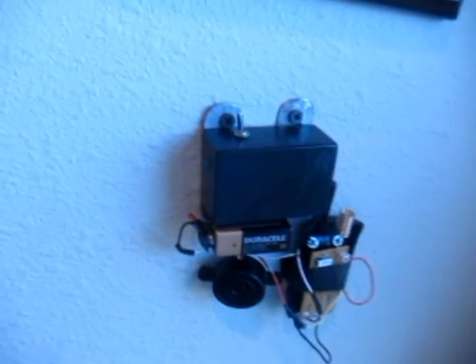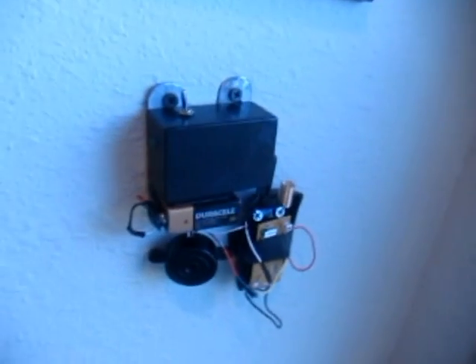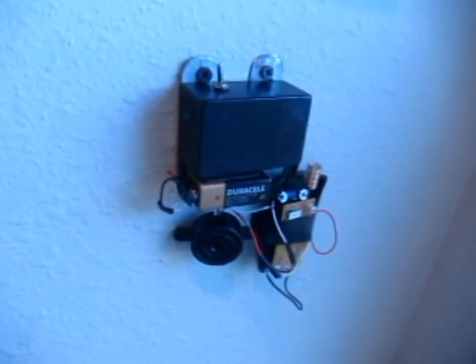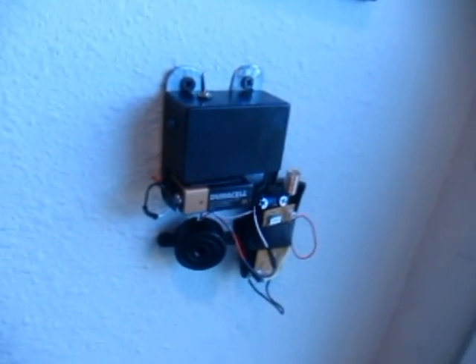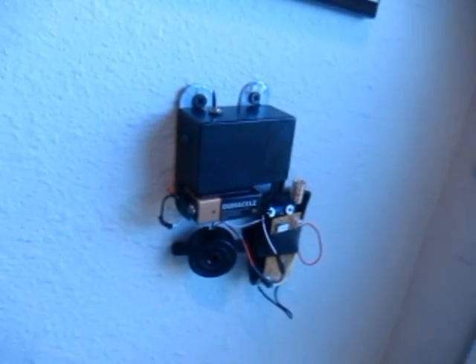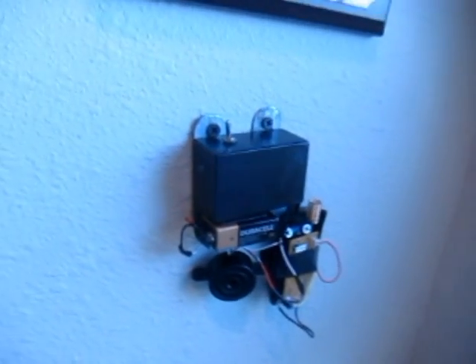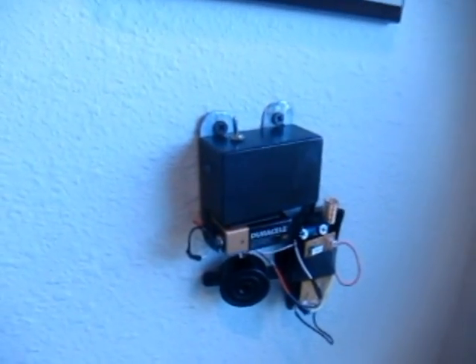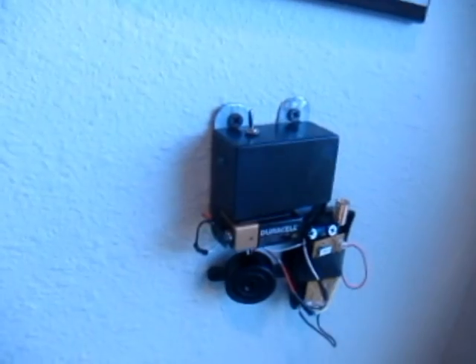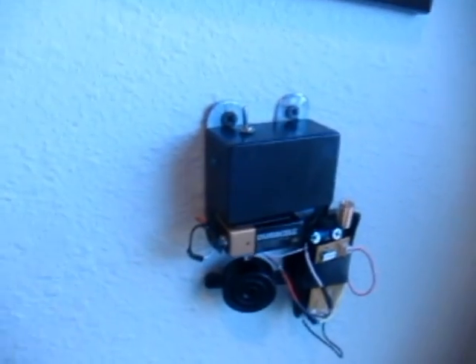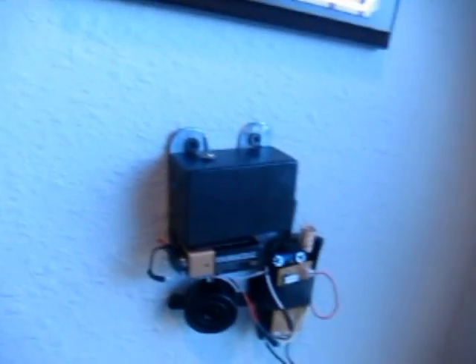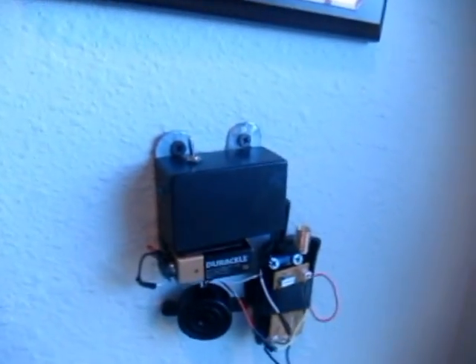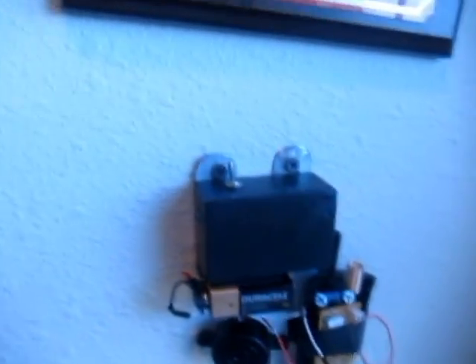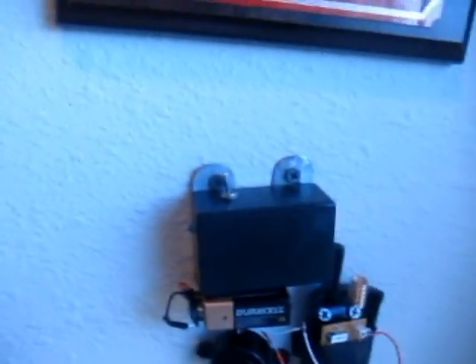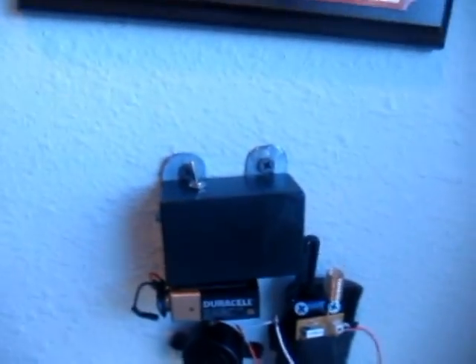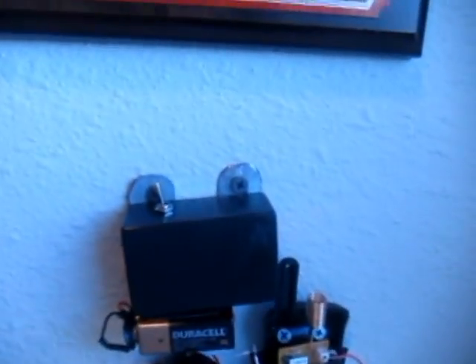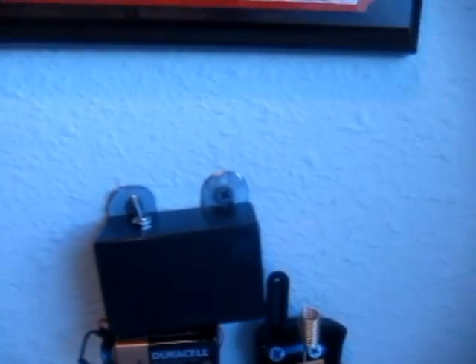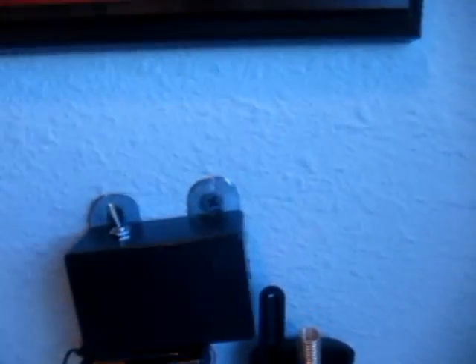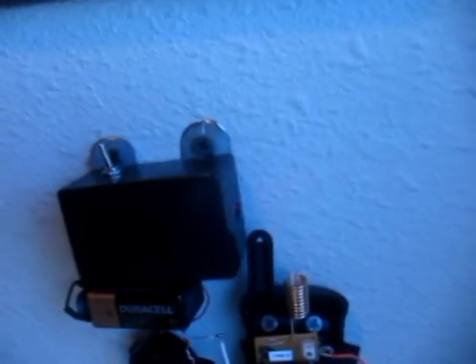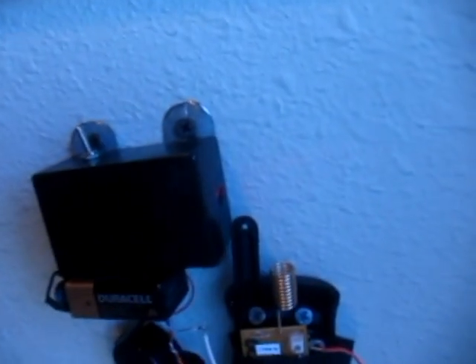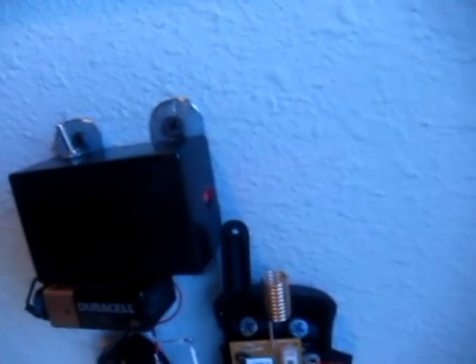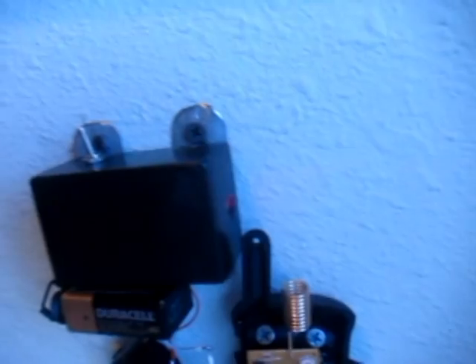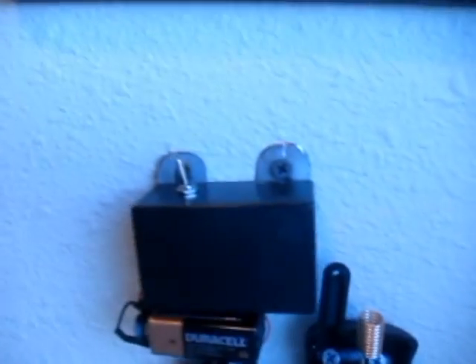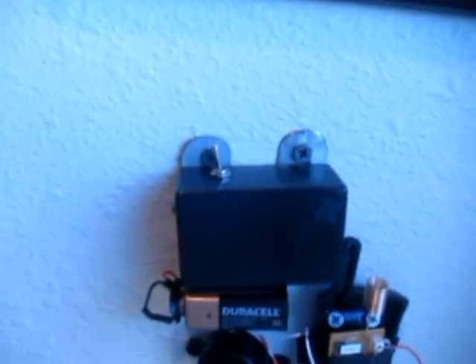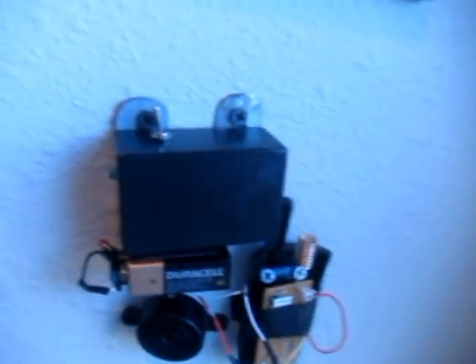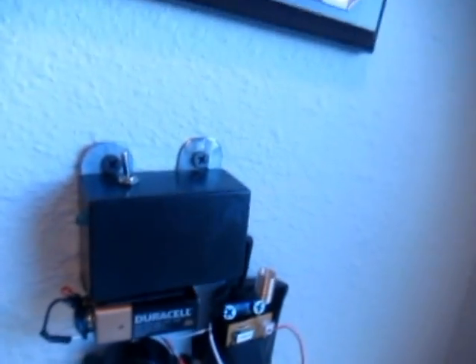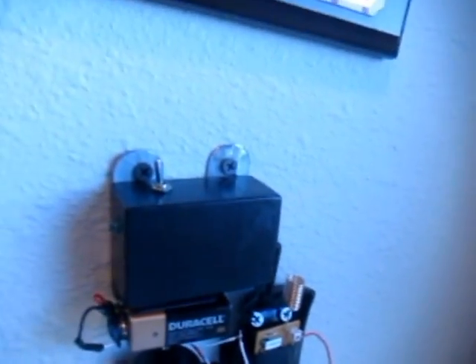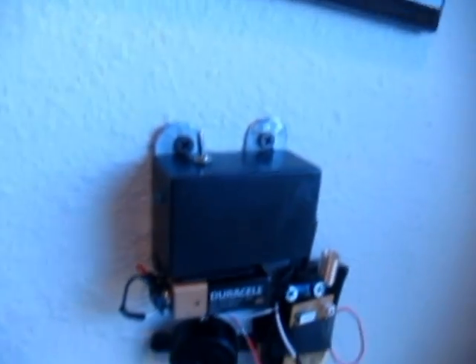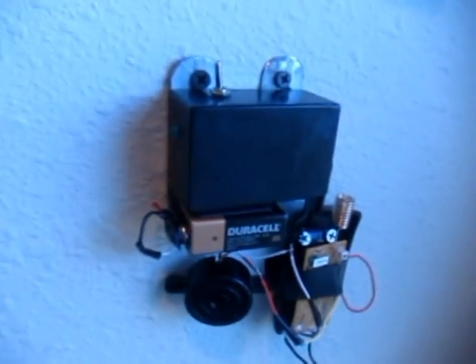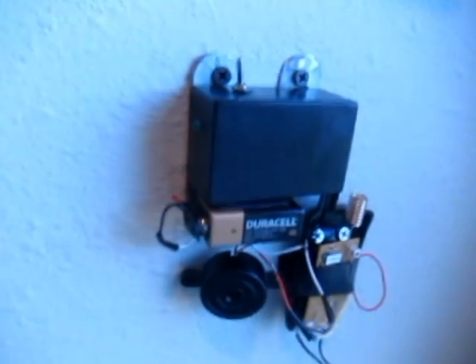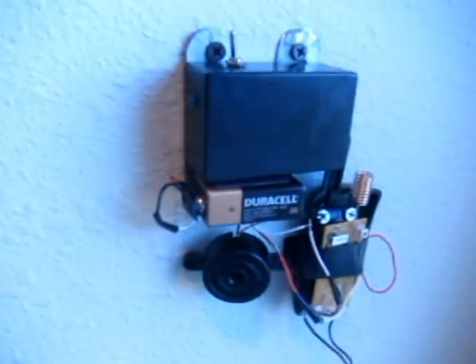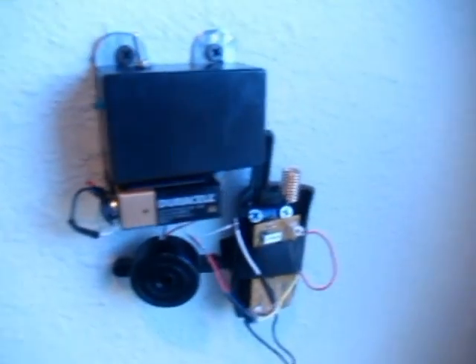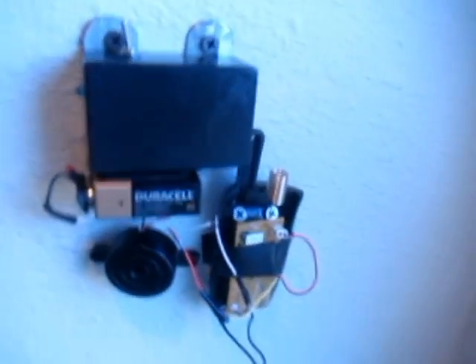Hey everybody, how's it going? I just finished up my remote activated laser alarm system that I've been trying to get around to finishing up for a while, and I just finished it, so I thought you guys might want to see it.